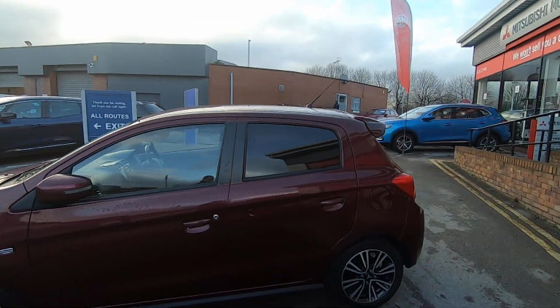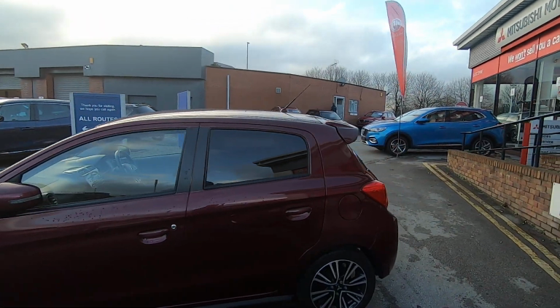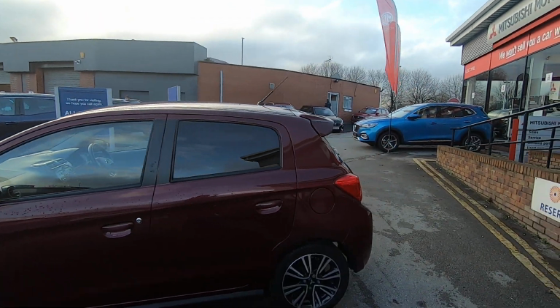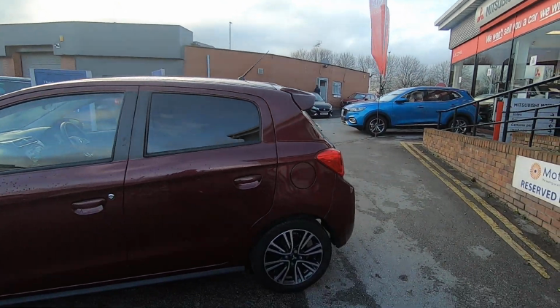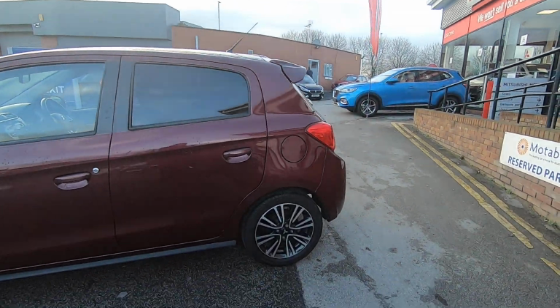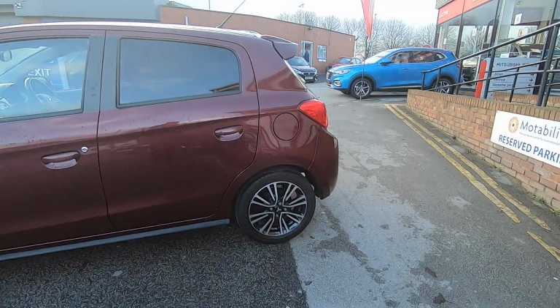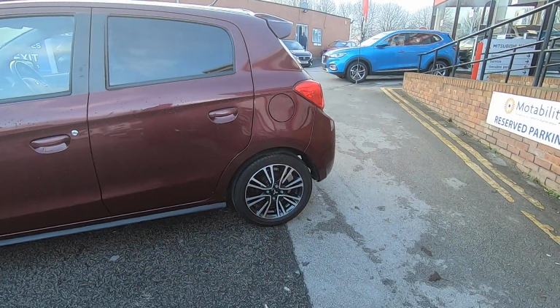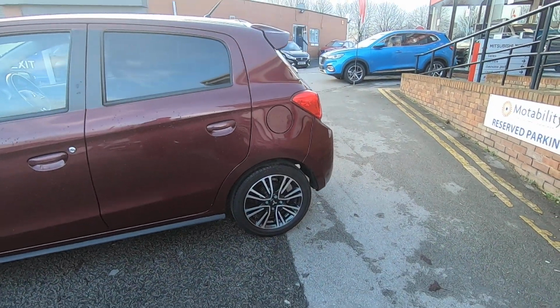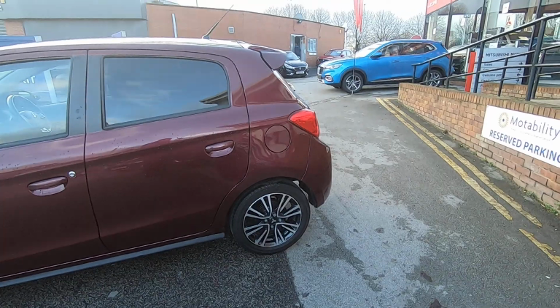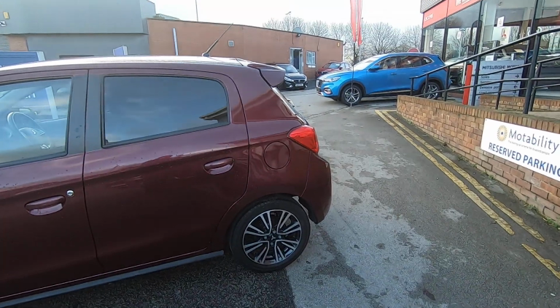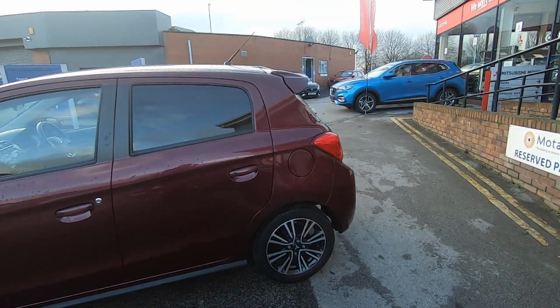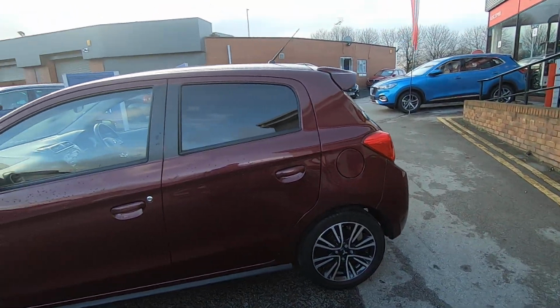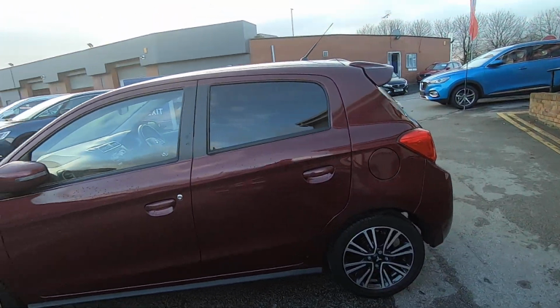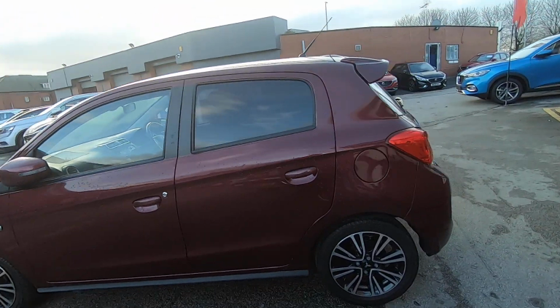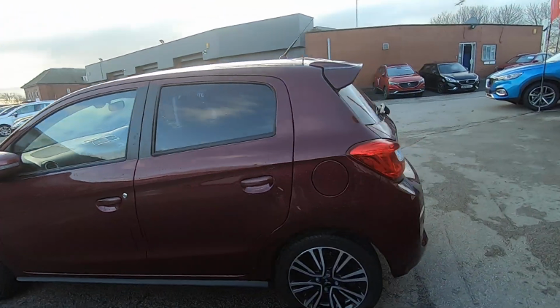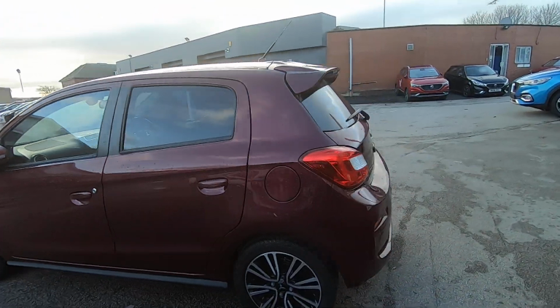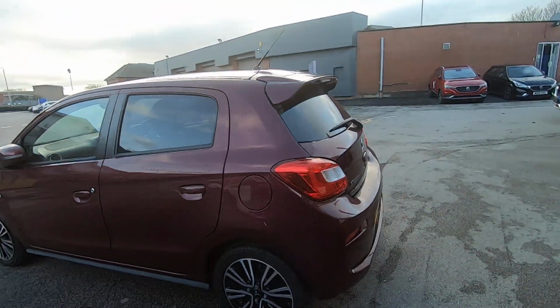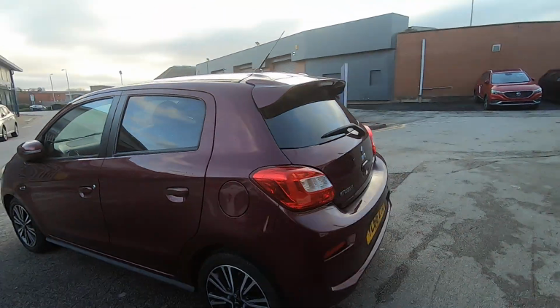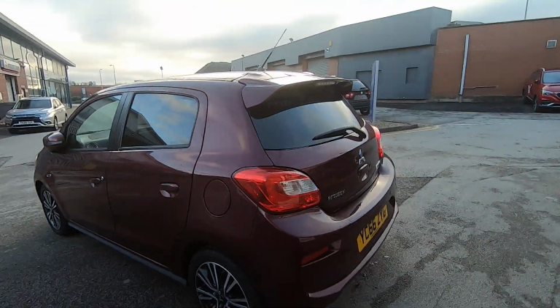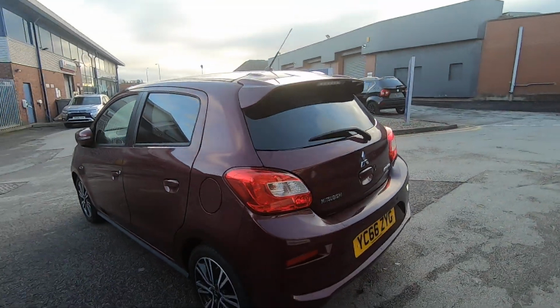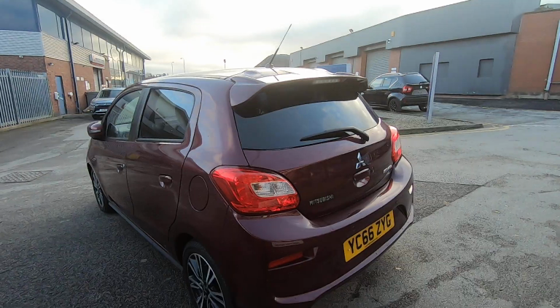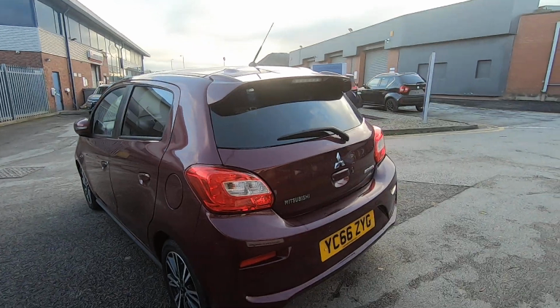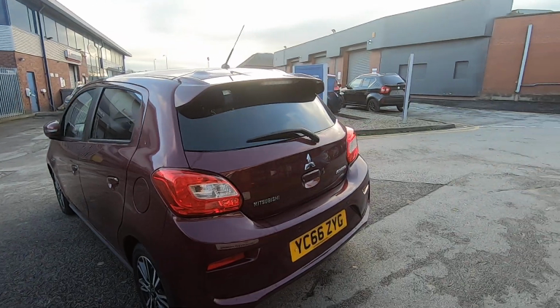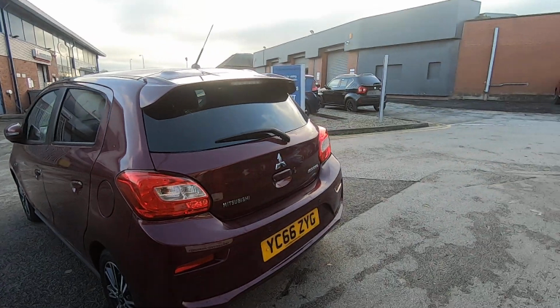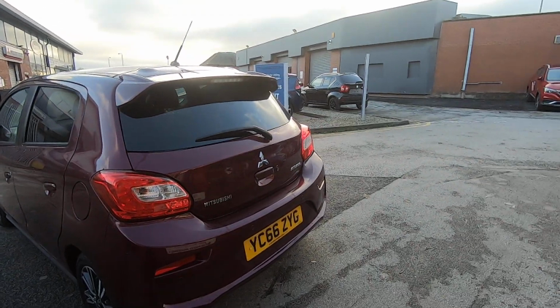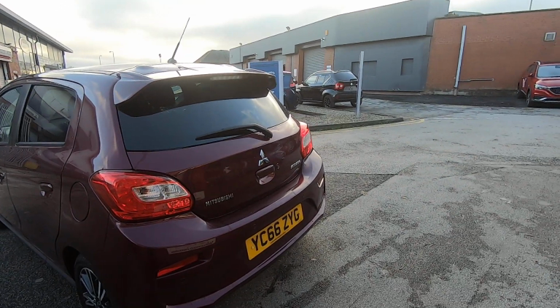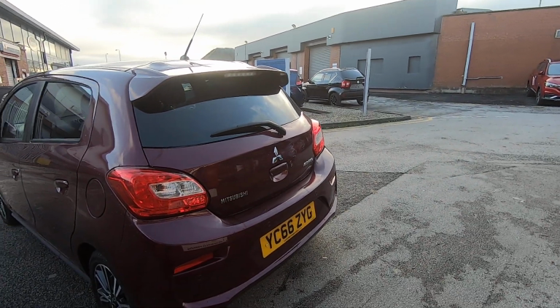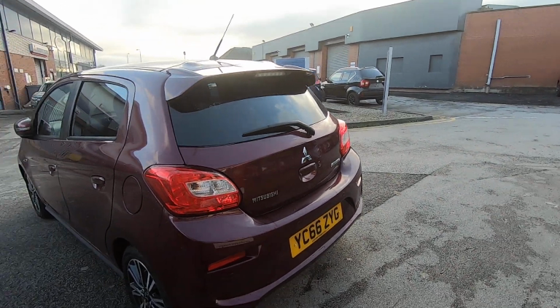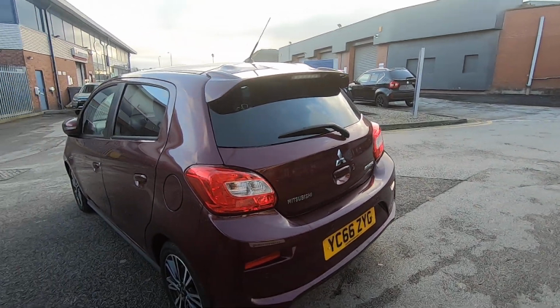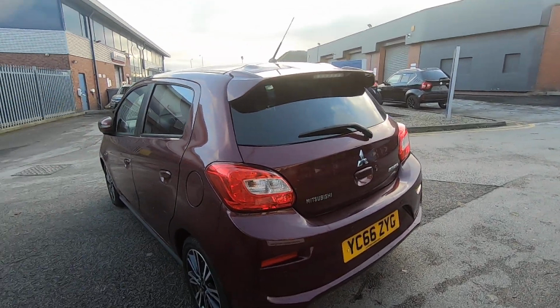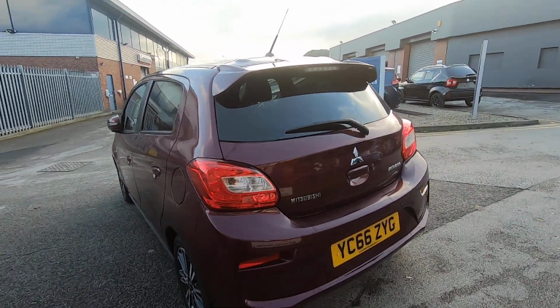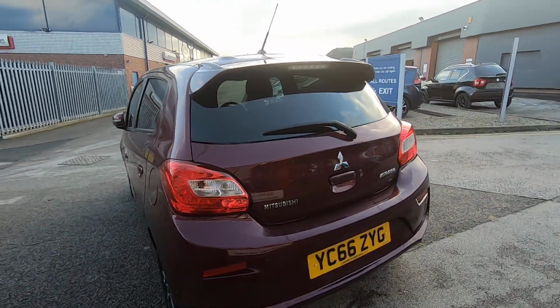You can use the fob or you can just walk up, press the button on the door which will open the door for you. This car gives you over 60 miles per gallon and also, being the age it is, it's zero road tax.